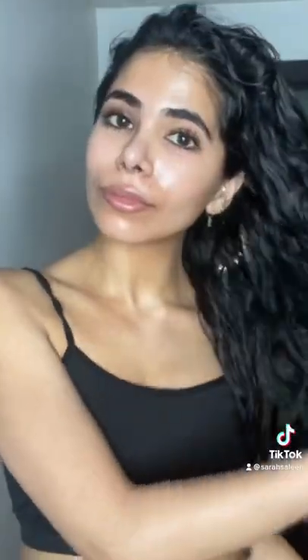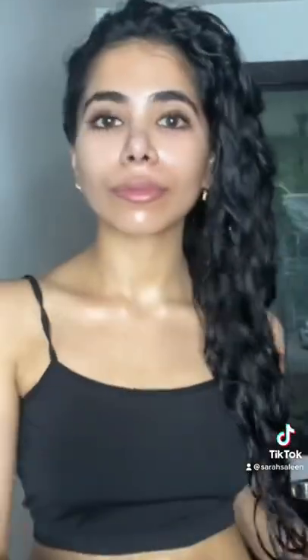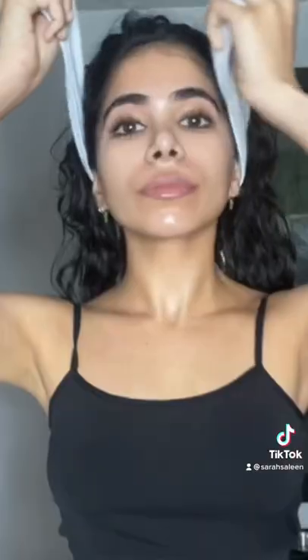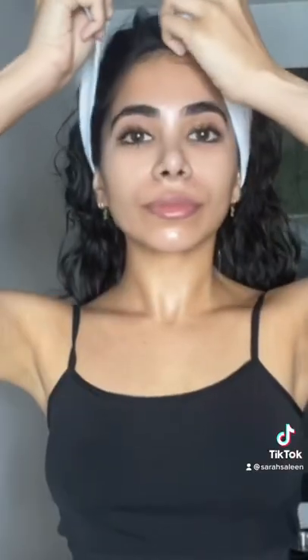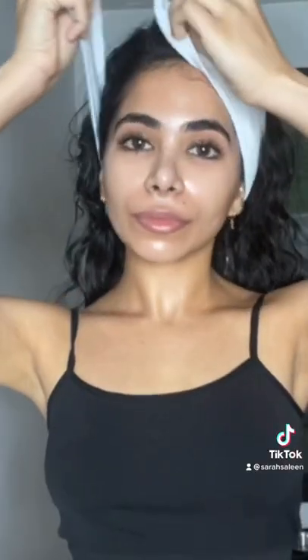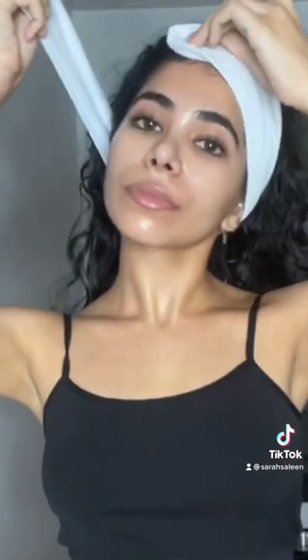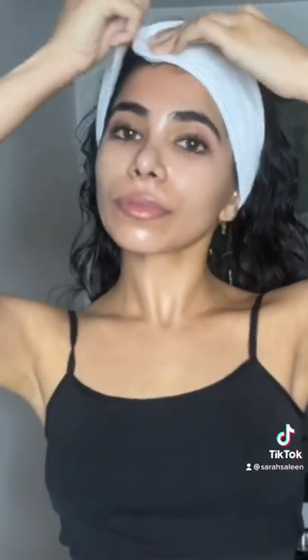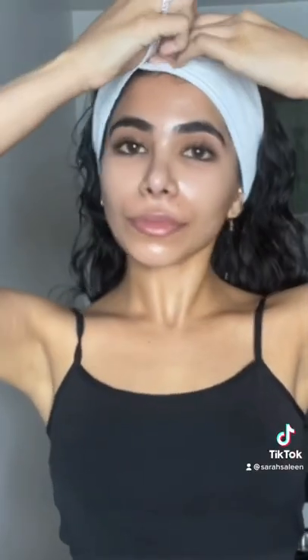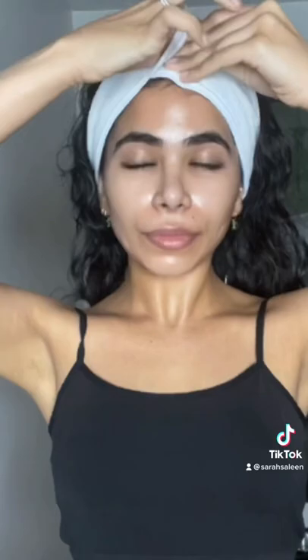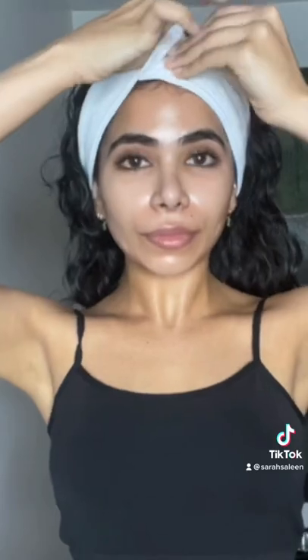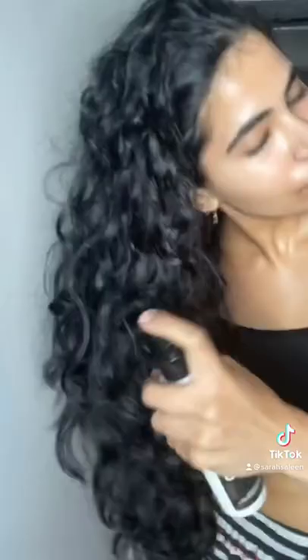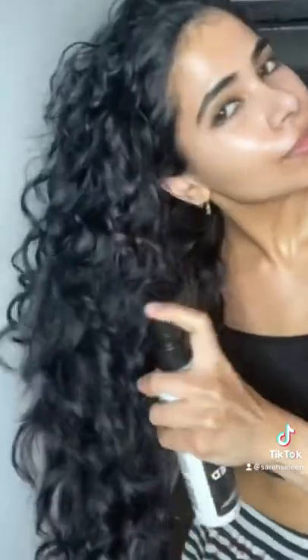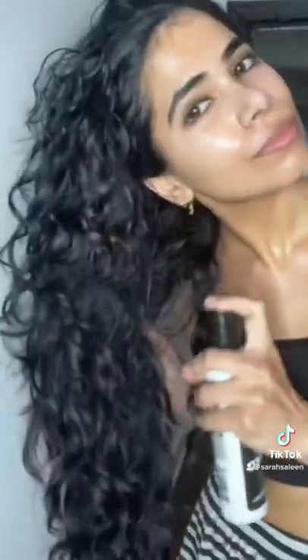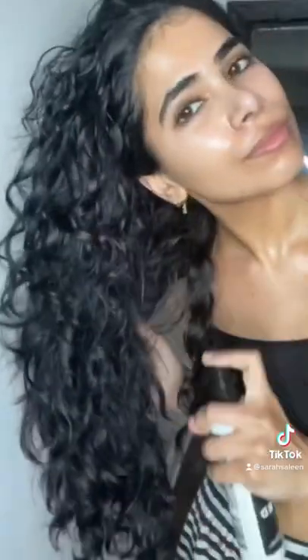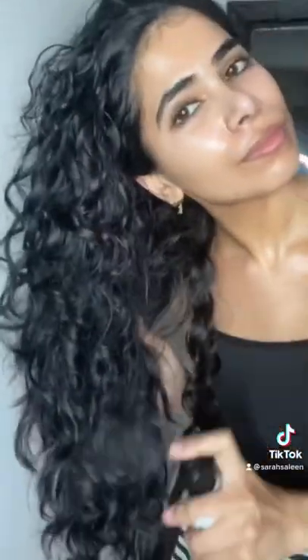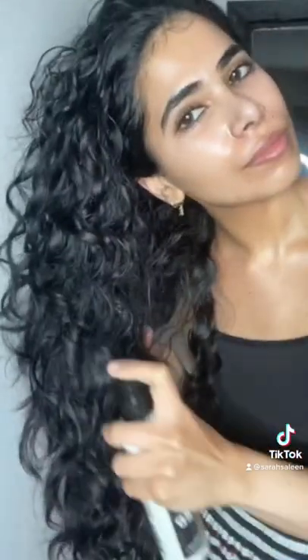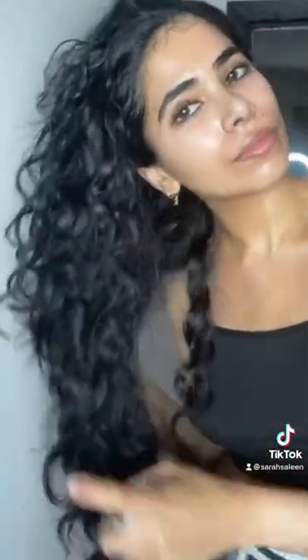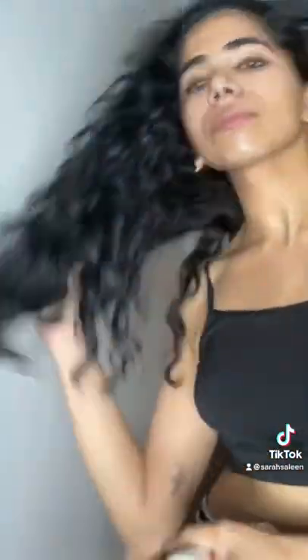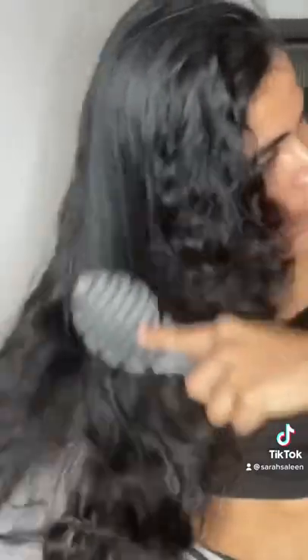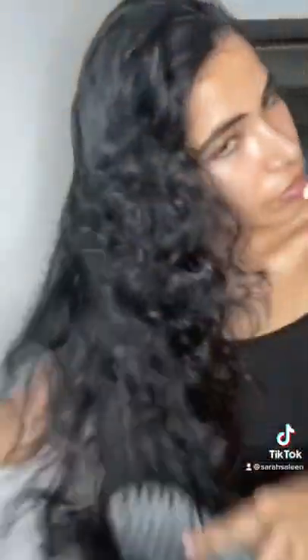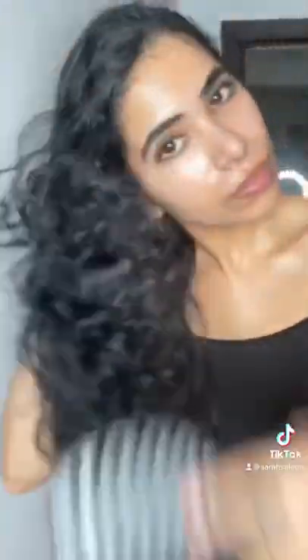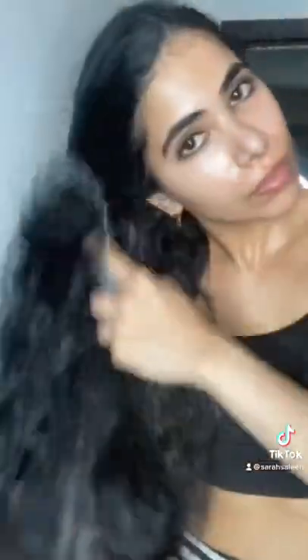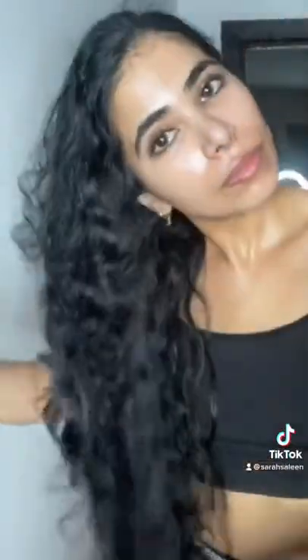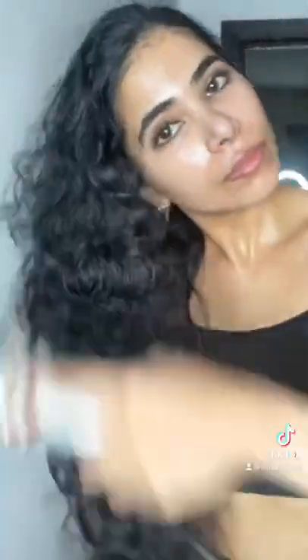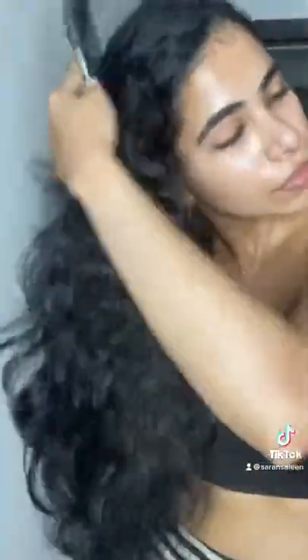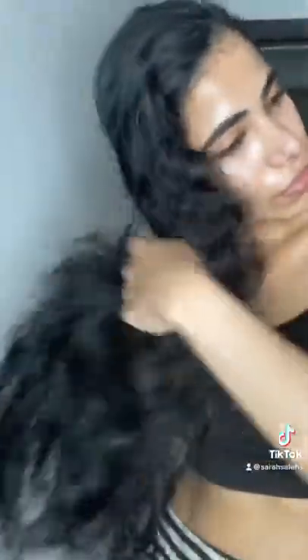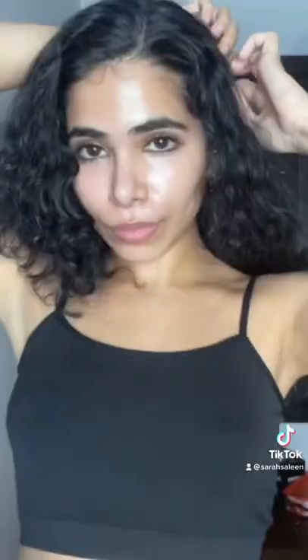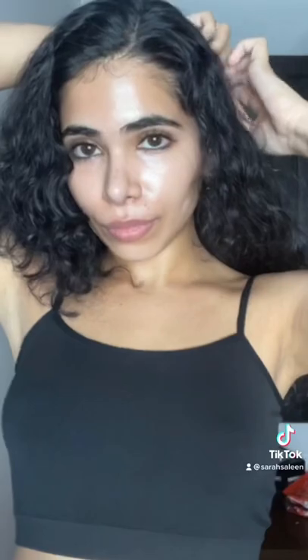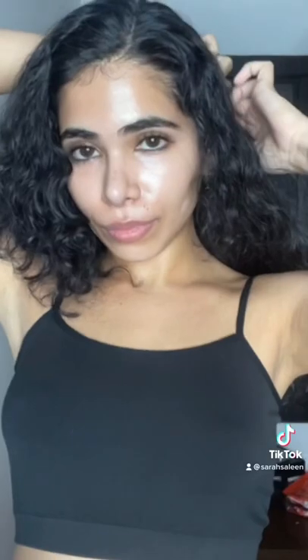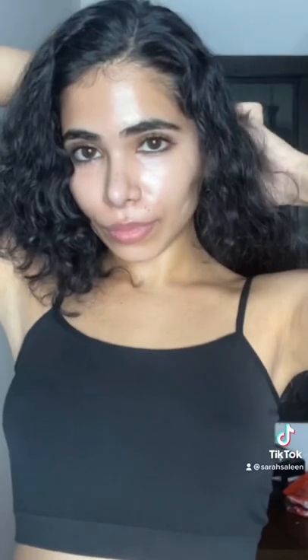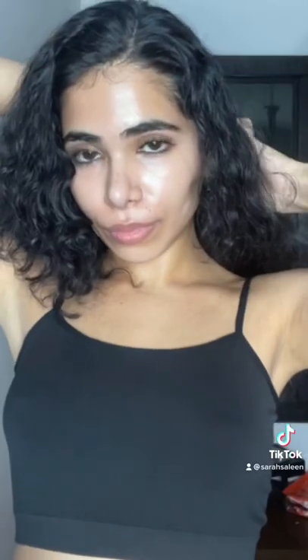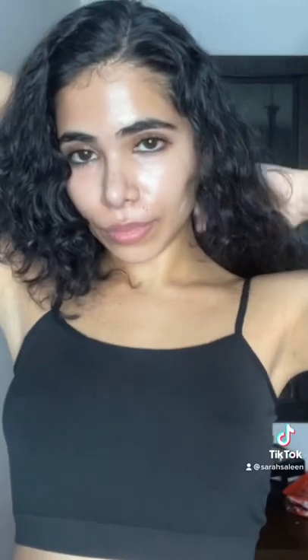After I wash my hair, I like my hair to be 70-80% dry before I start this hairstyle. I spray some leave-in conditioner and I brush it gently with my wet brush.